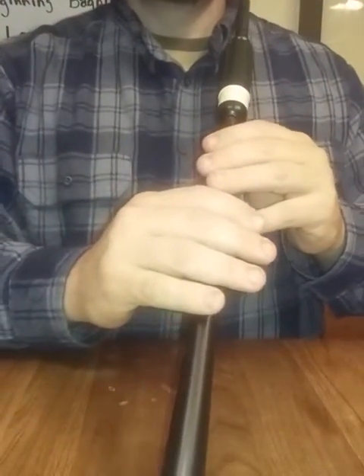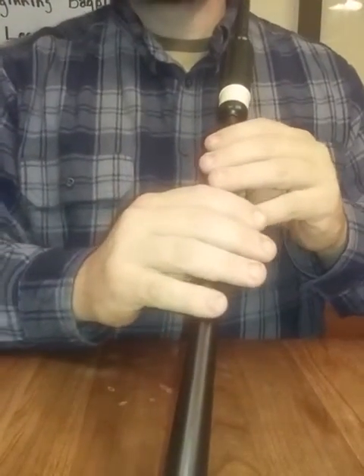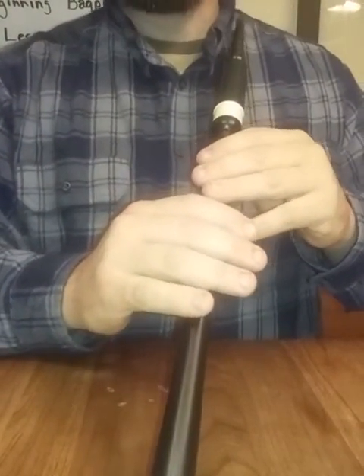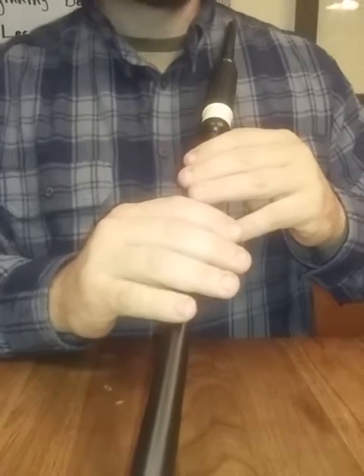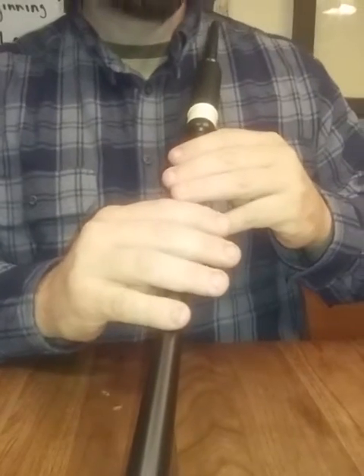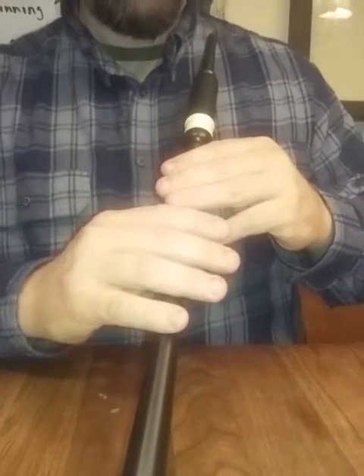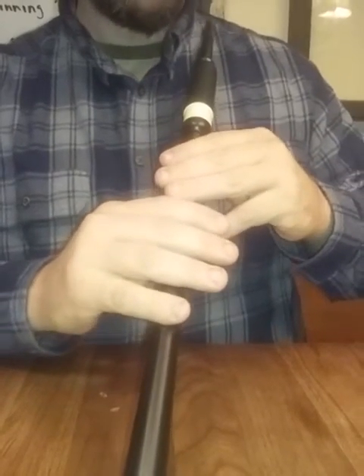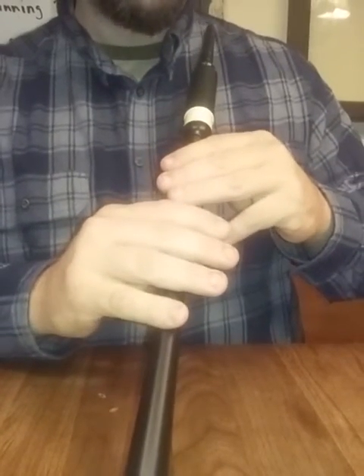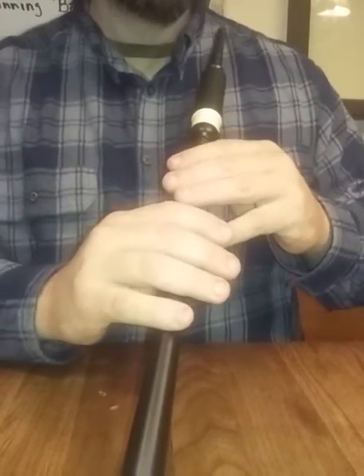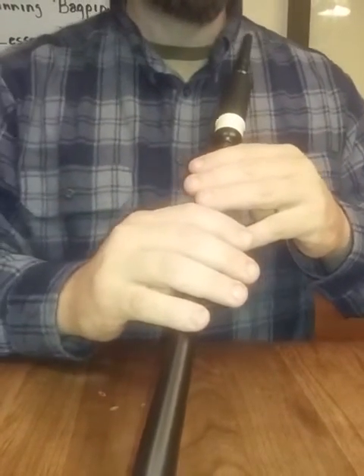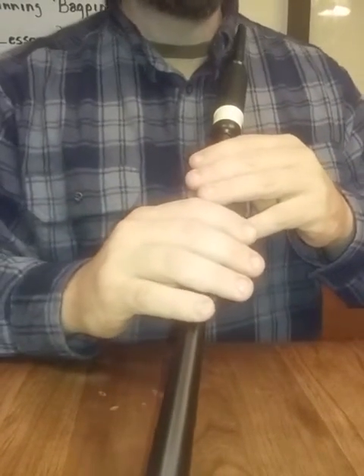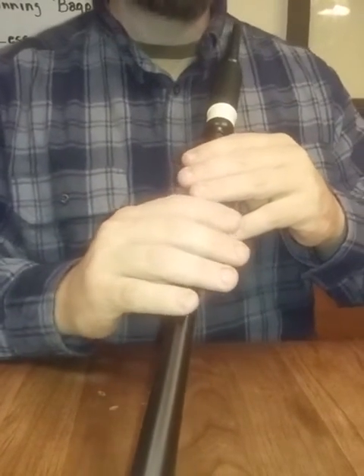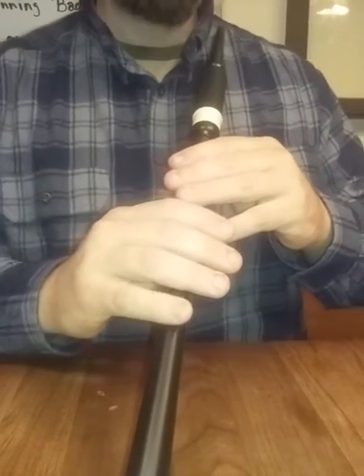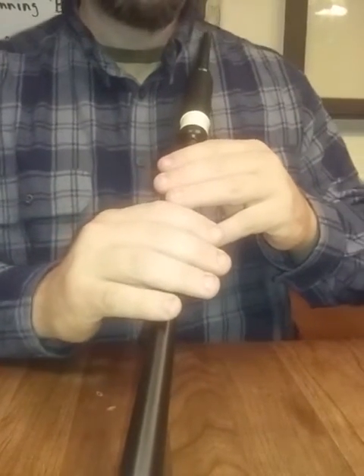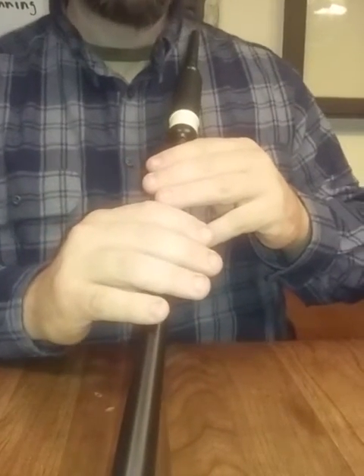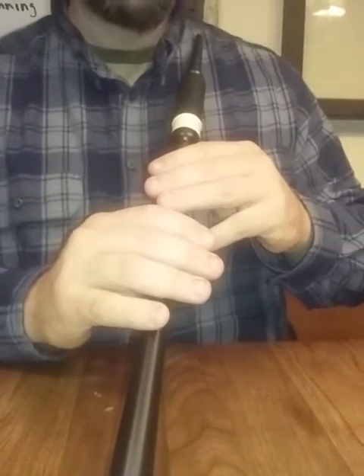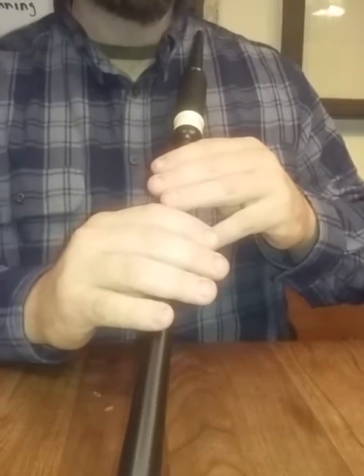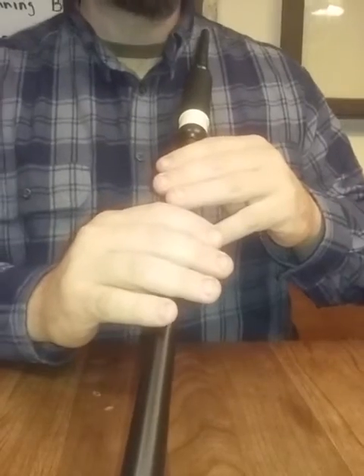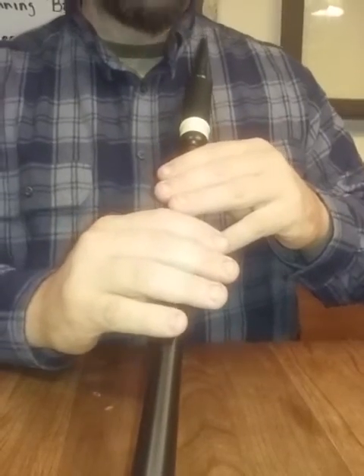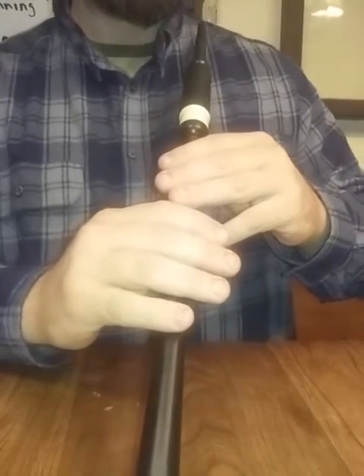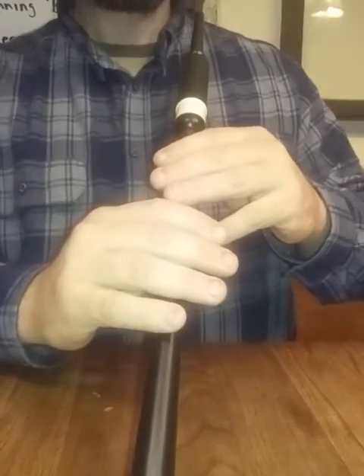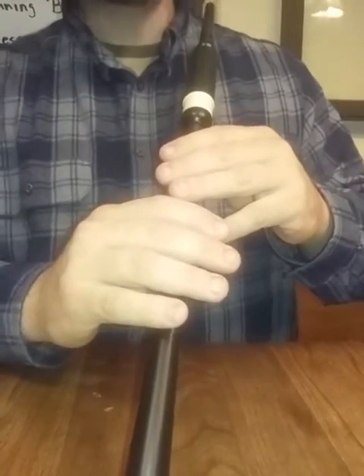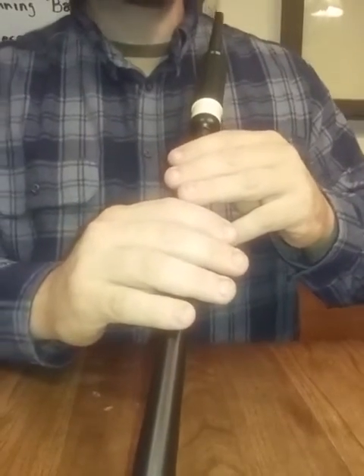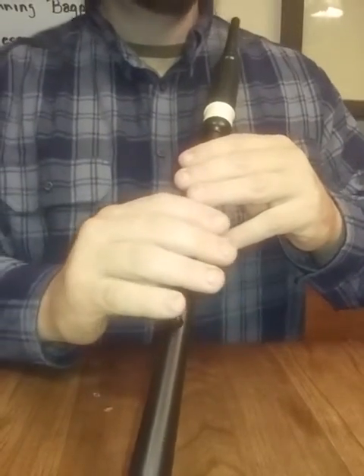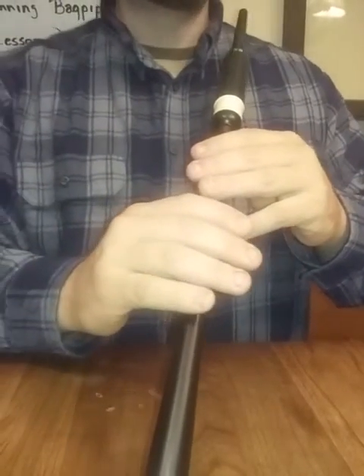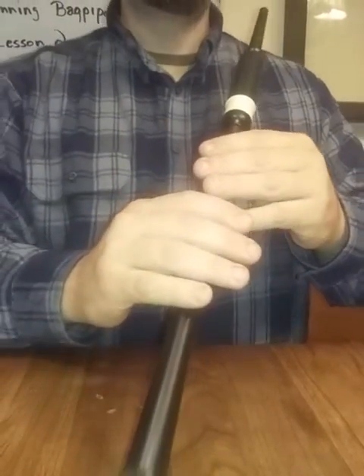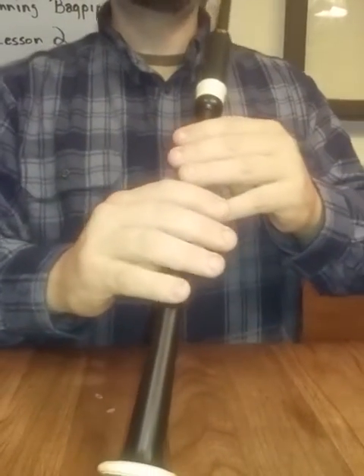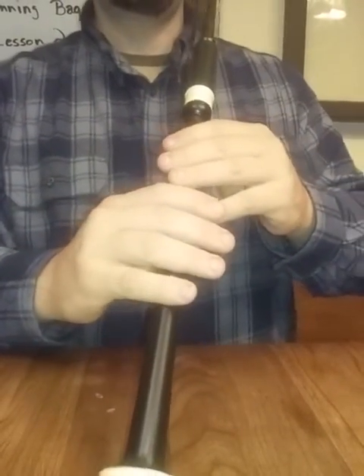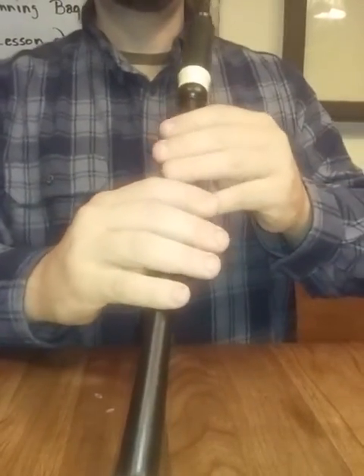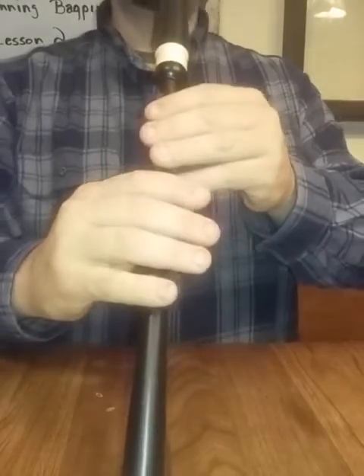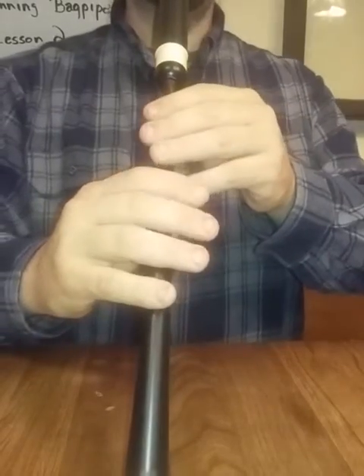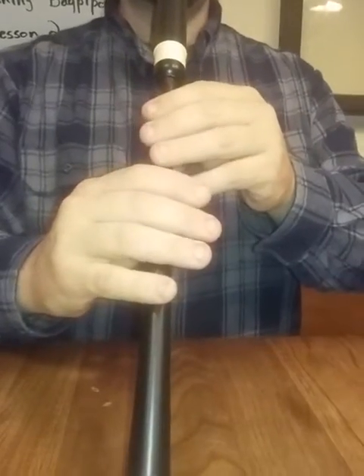One of the reasons why we play with our fingers flat is because in piping we play a lot of very quick embellishments. So this is a demonstration to just show some of the quick embellishments we do.